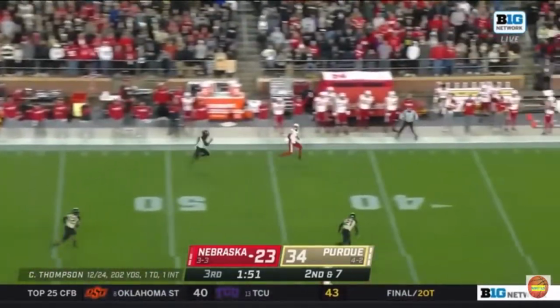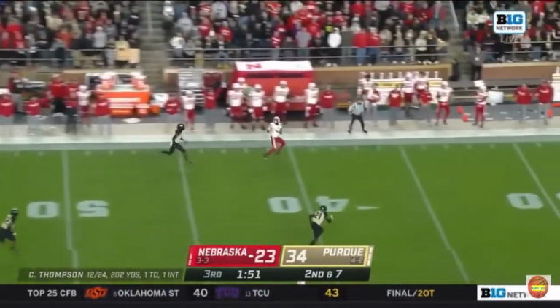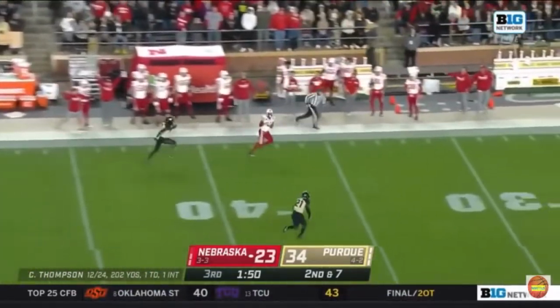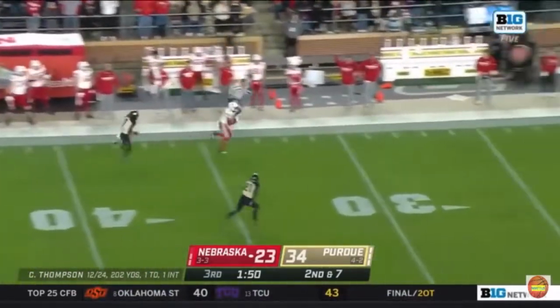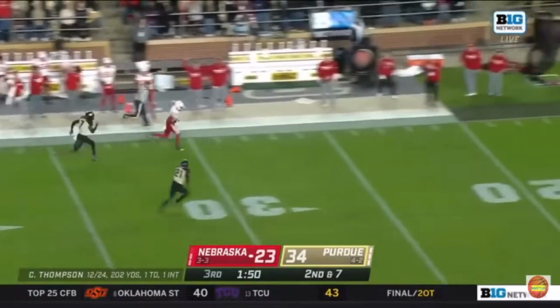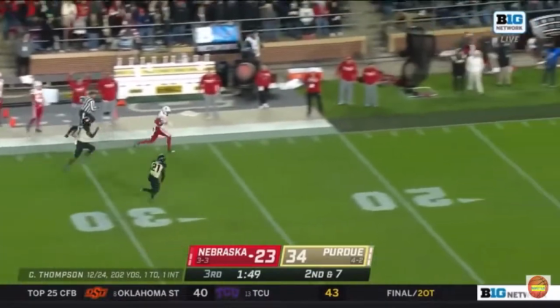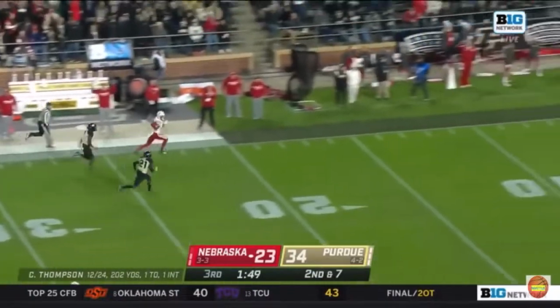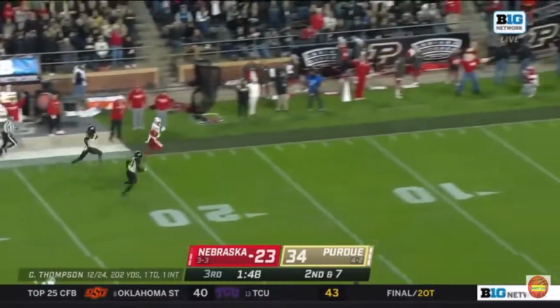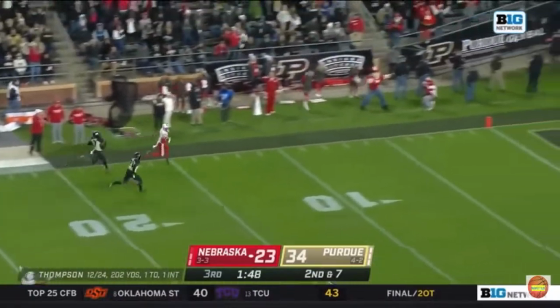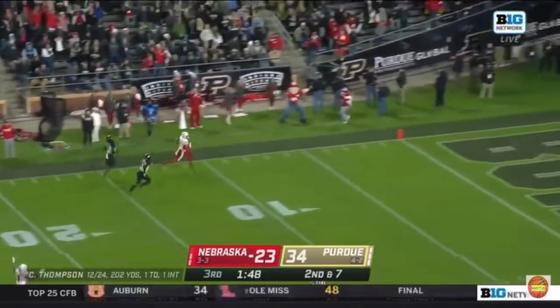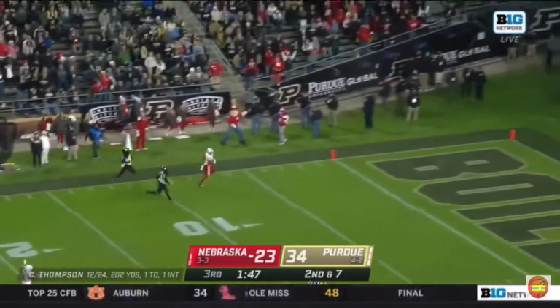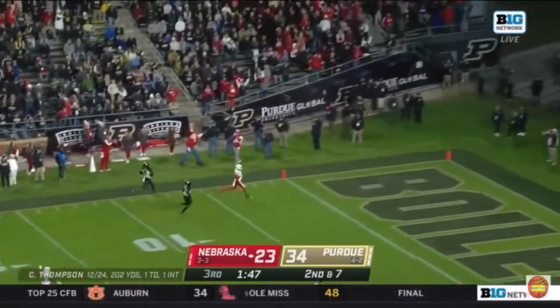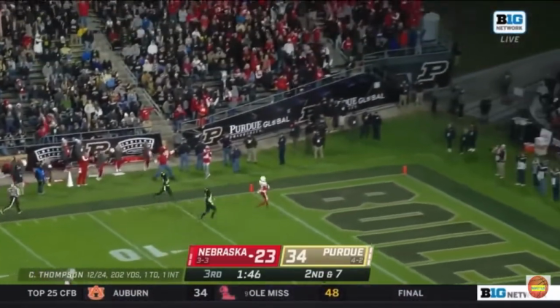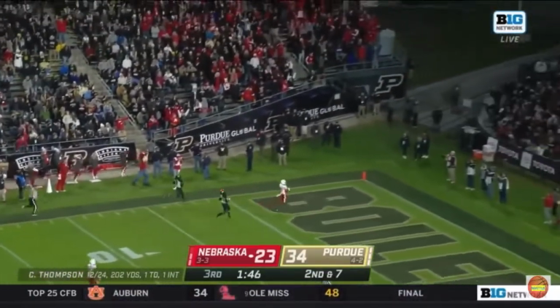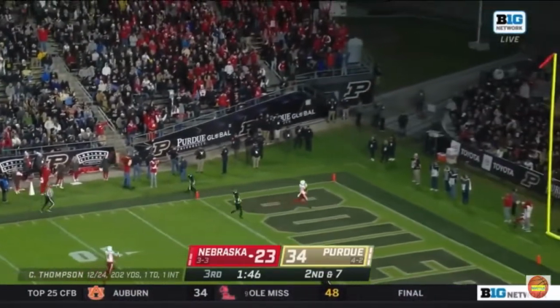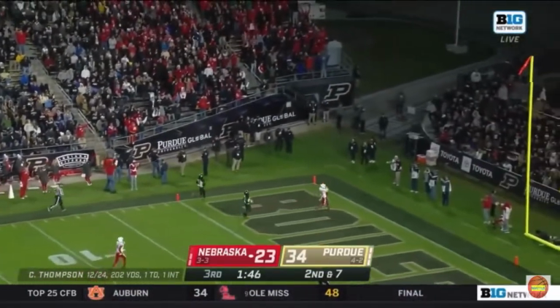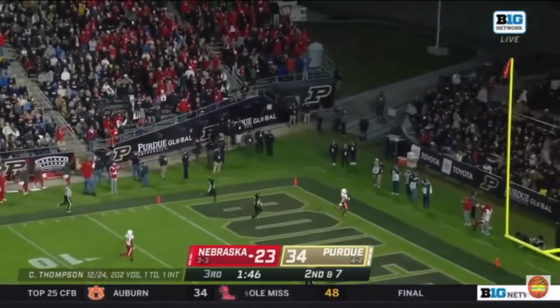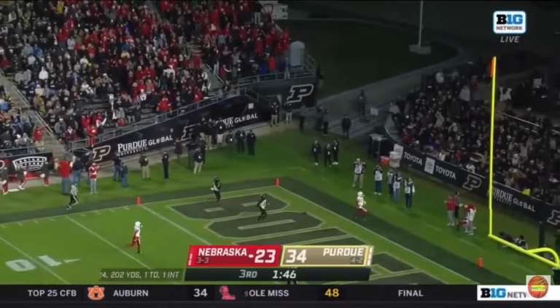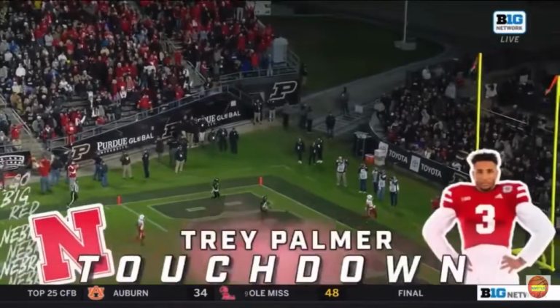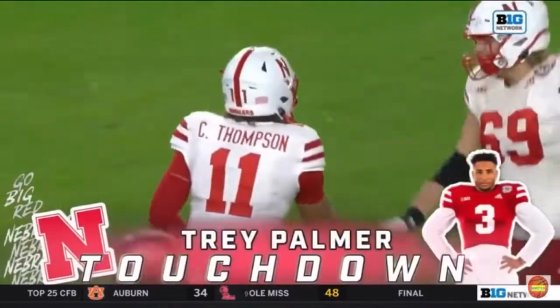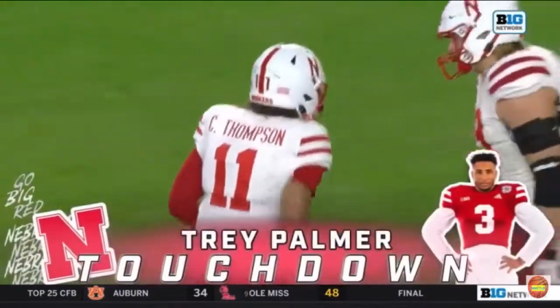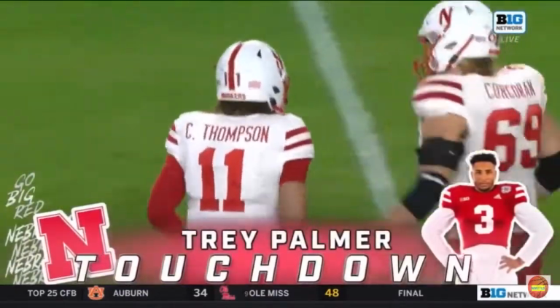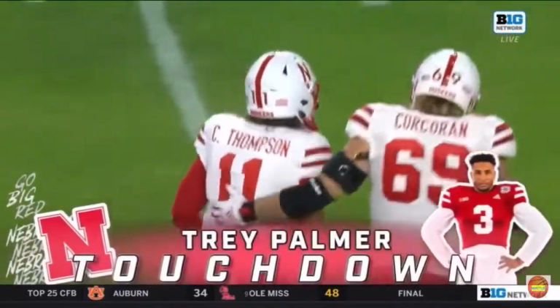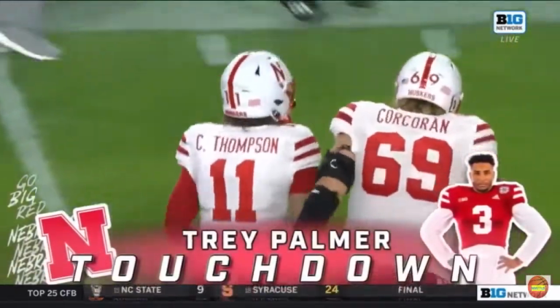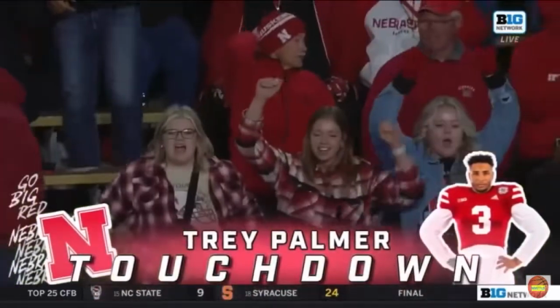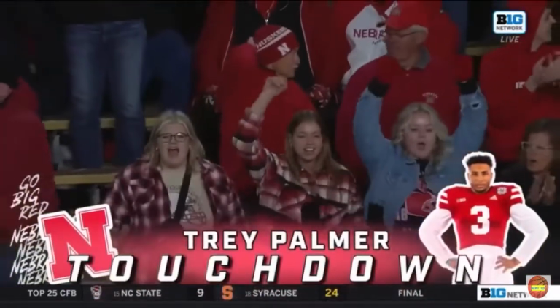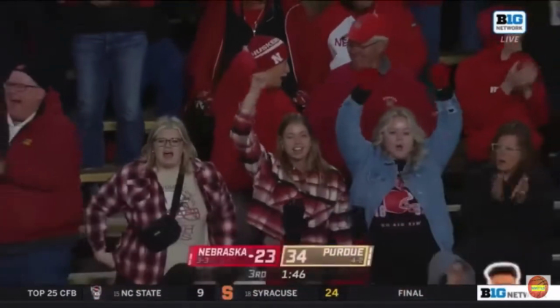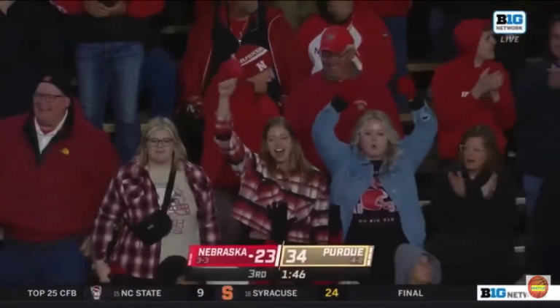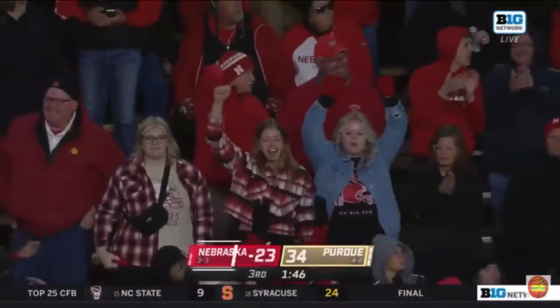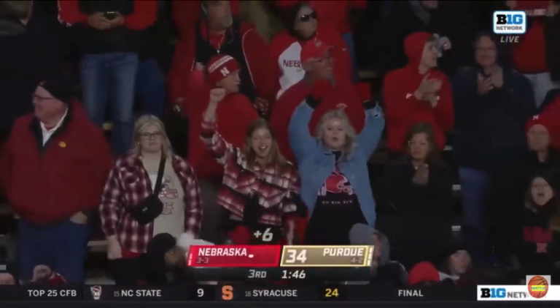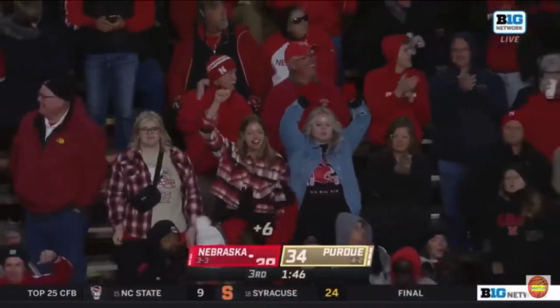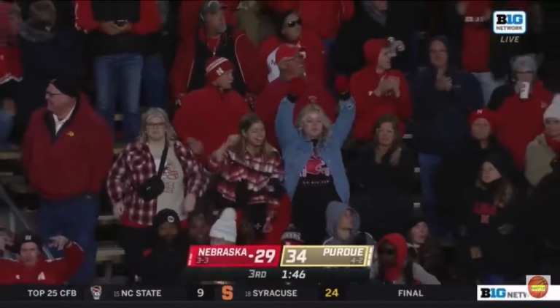Thompson deep shot — and wide open, it's Palmer. Palmer in stride, Nebraska very much alive. Touchdown, Huskers. 72 yards, Thompson to Palmer, and they made it look easy.